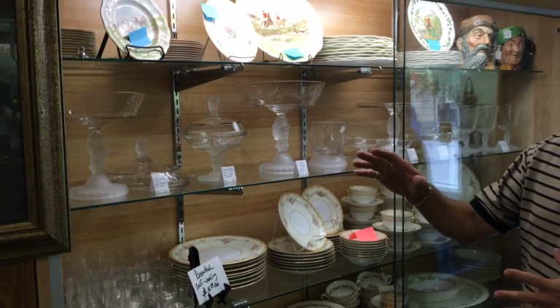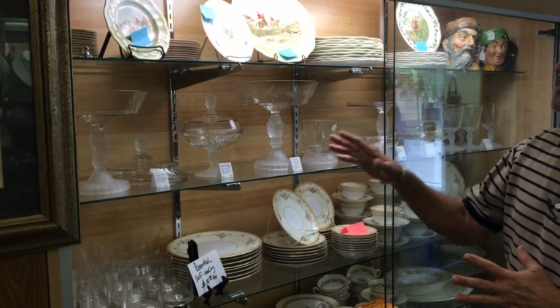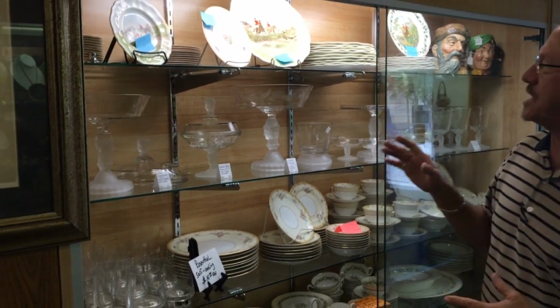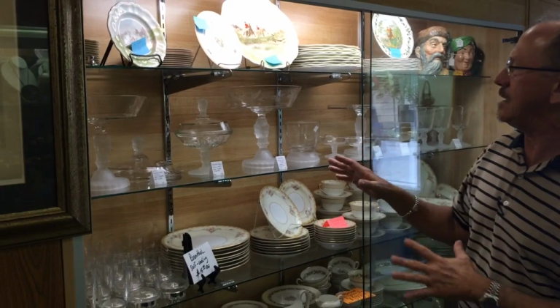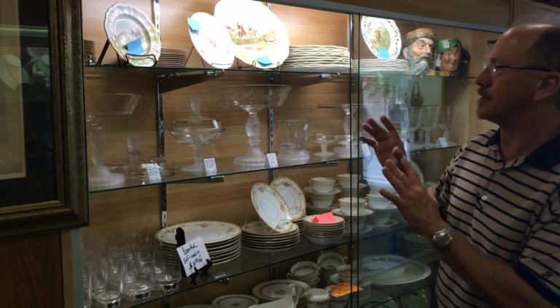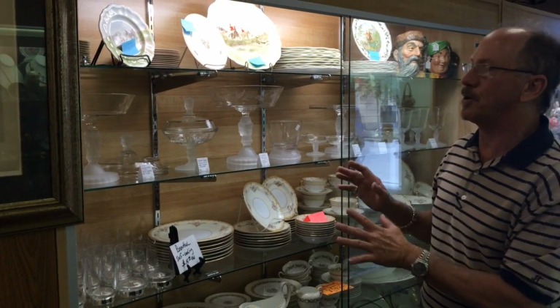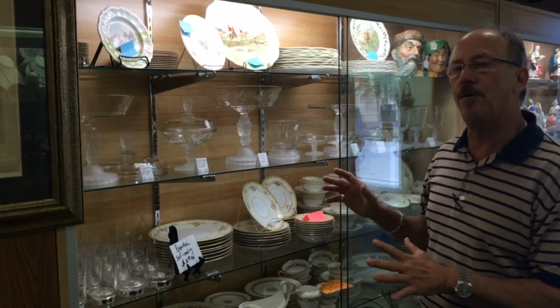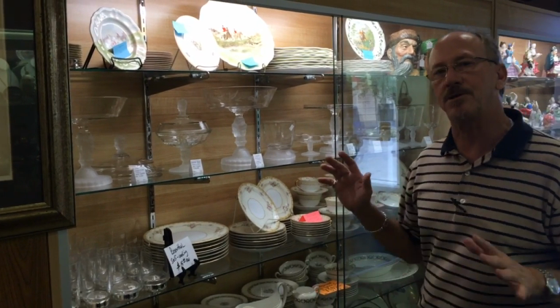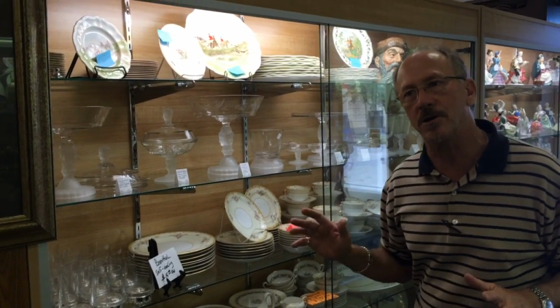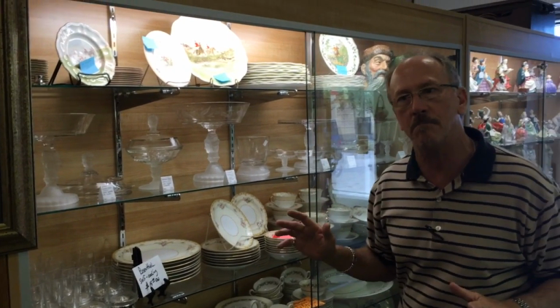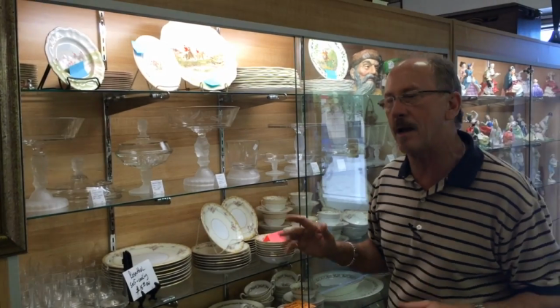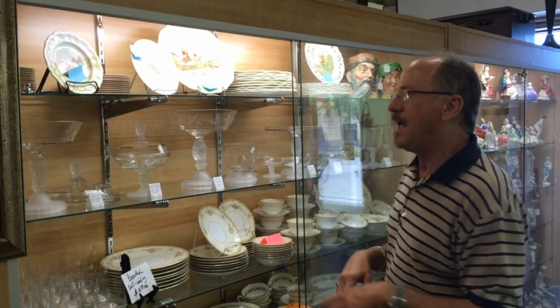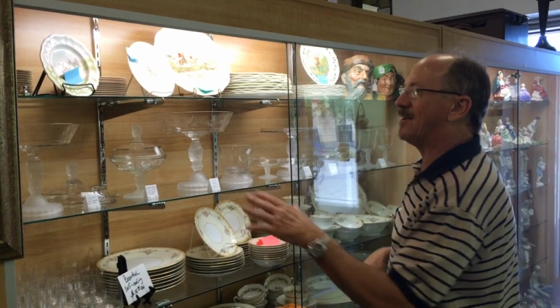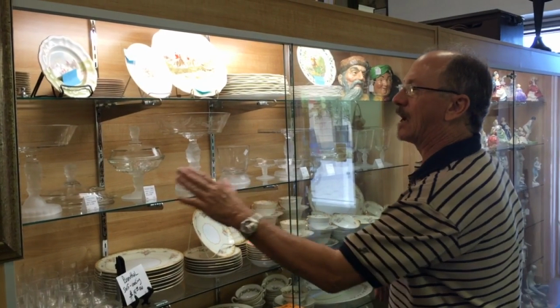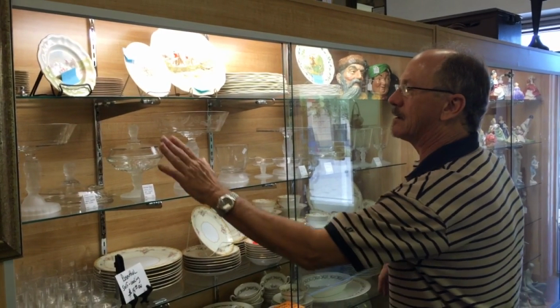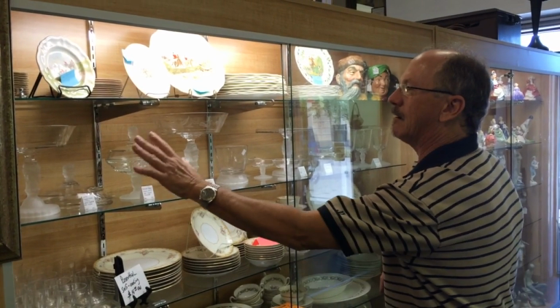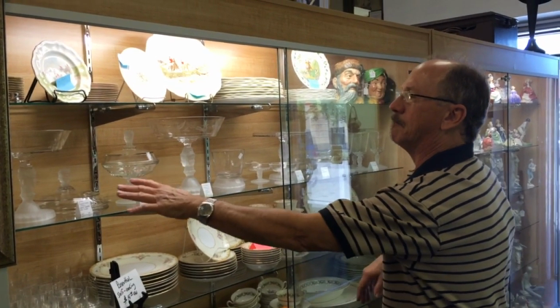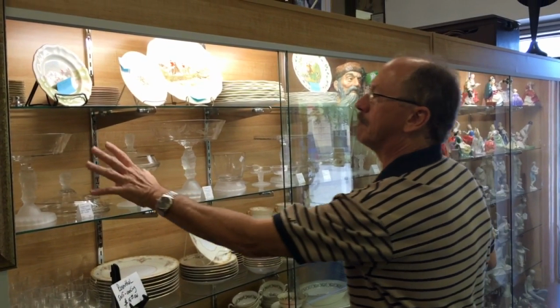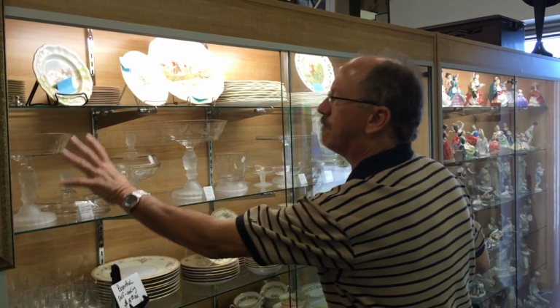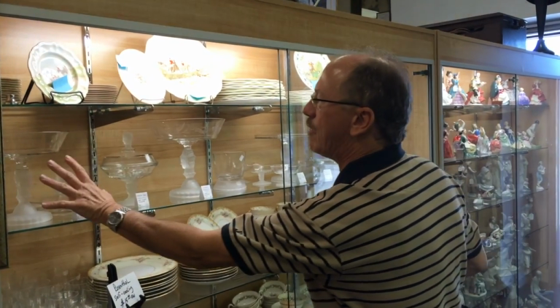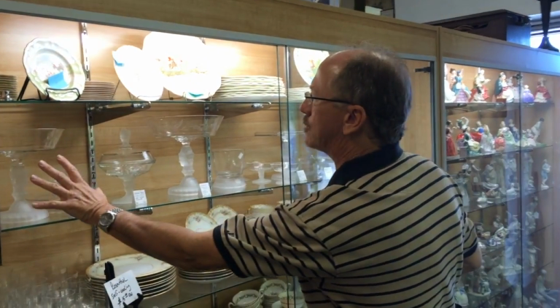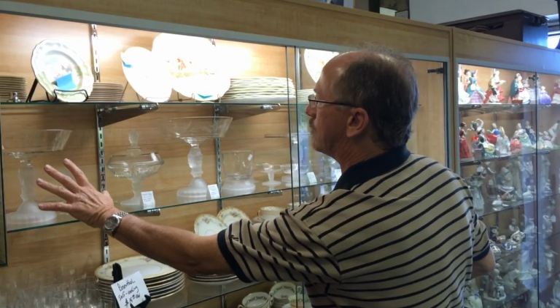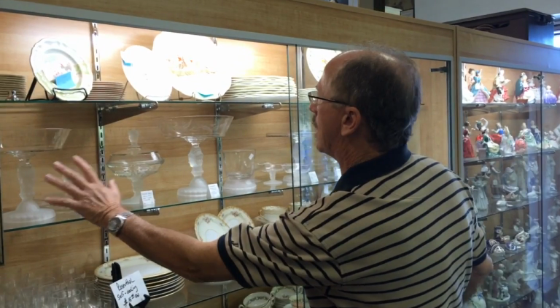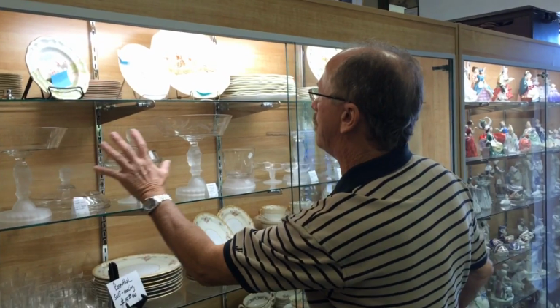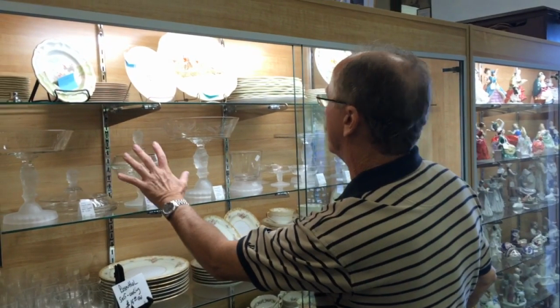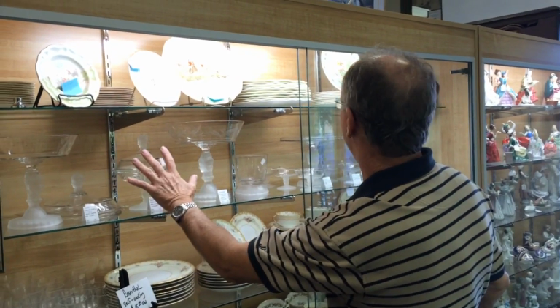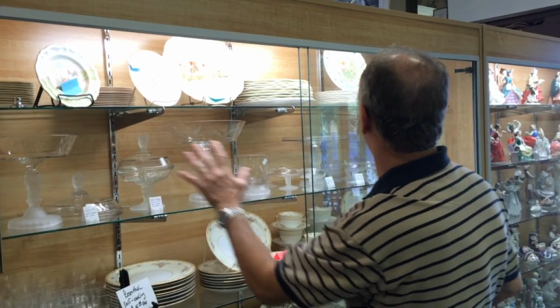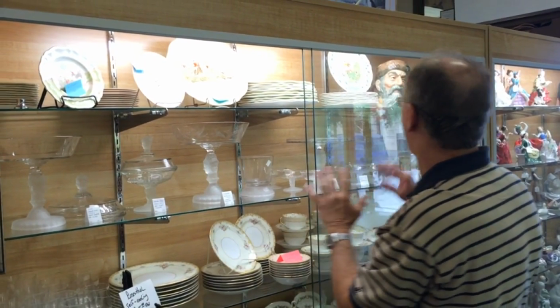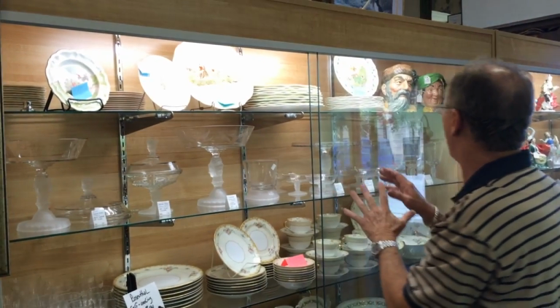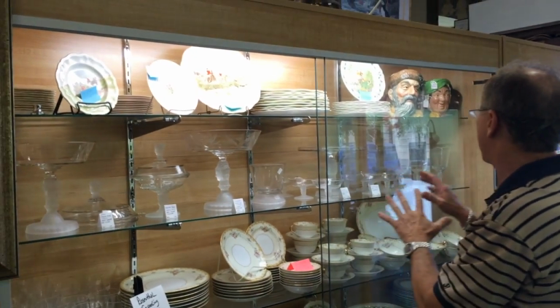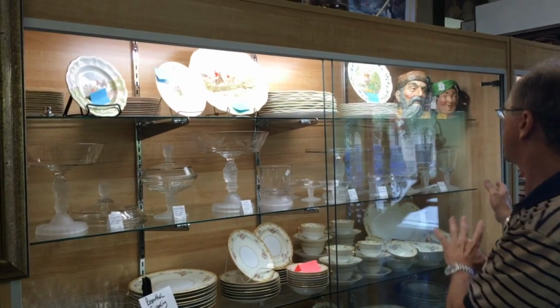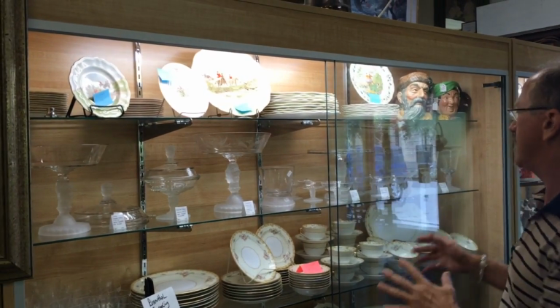It's pristine, it's beautiful, it's hard to come by, and you've got a very large covered compote and a medium compote cake stand.